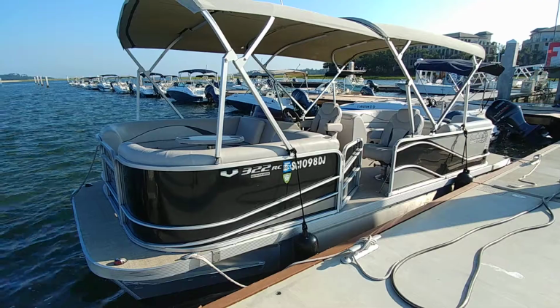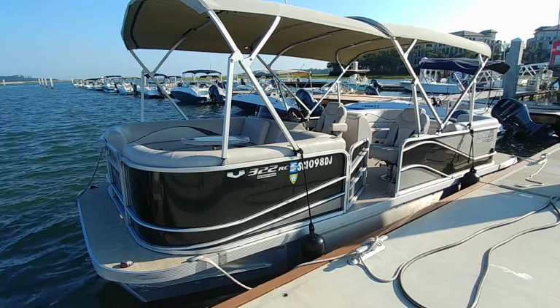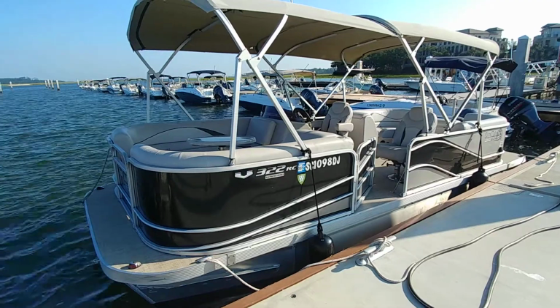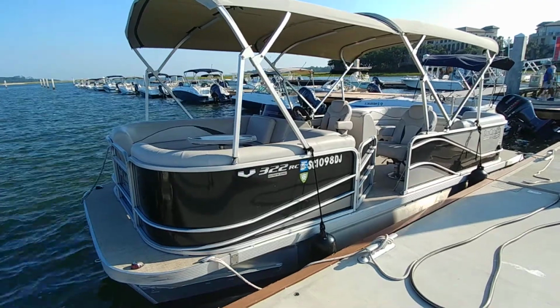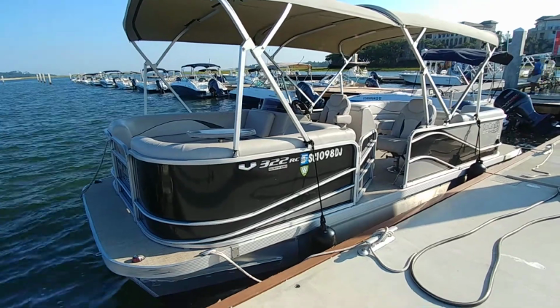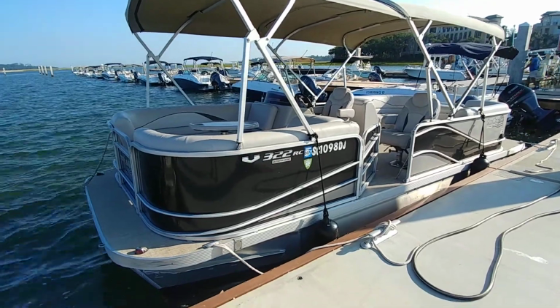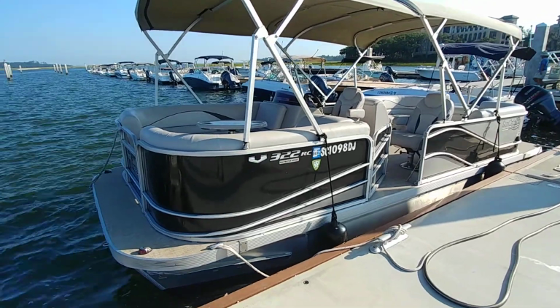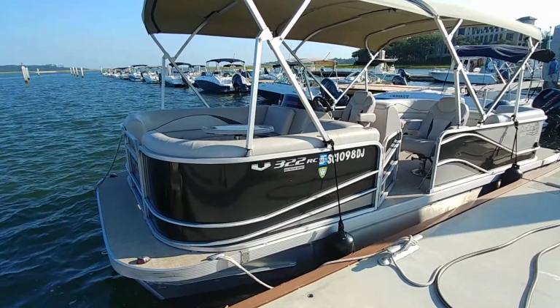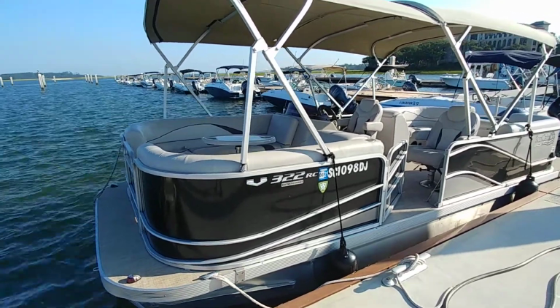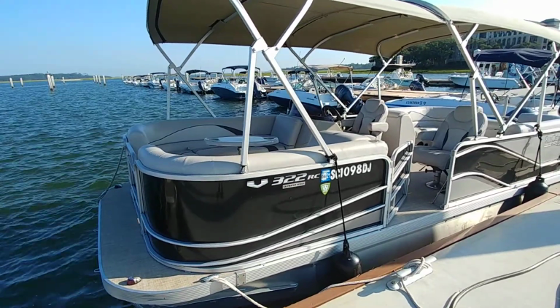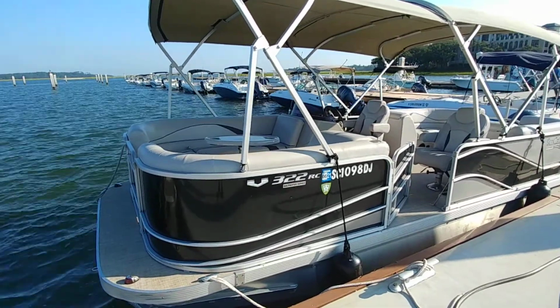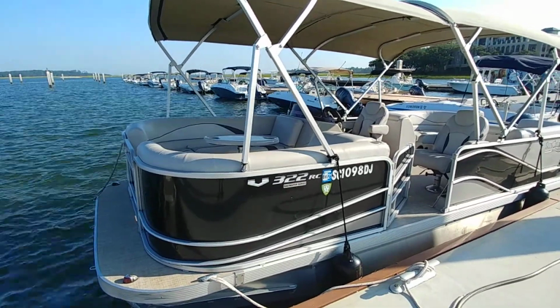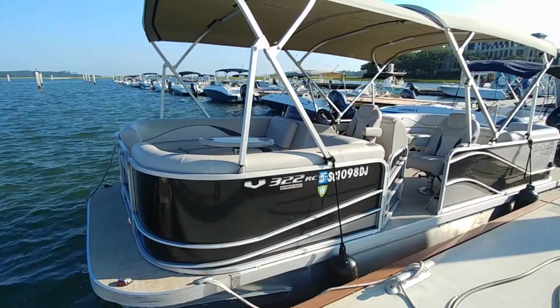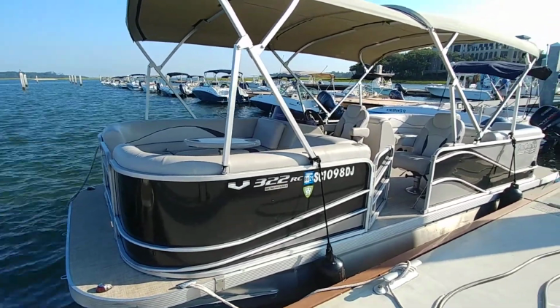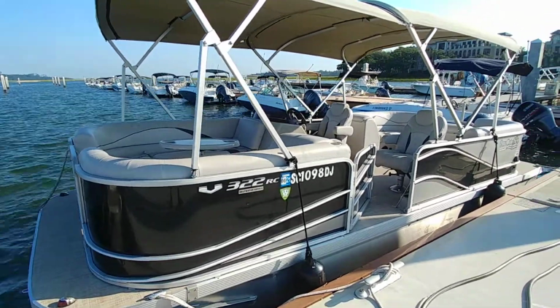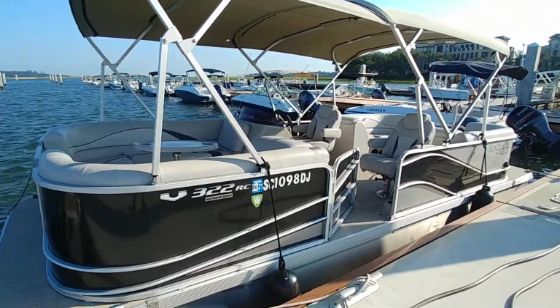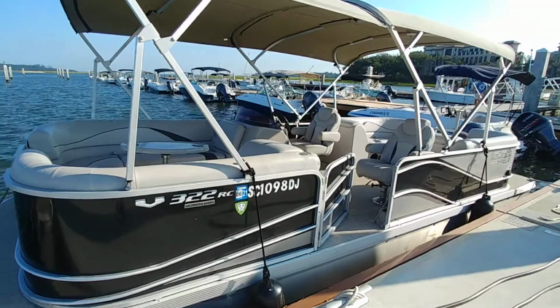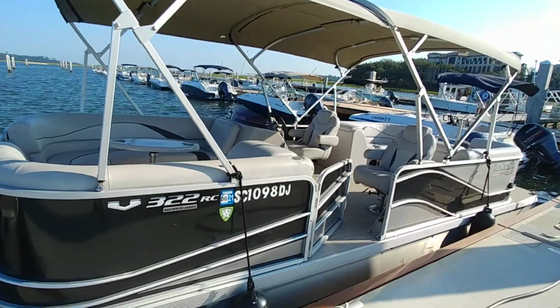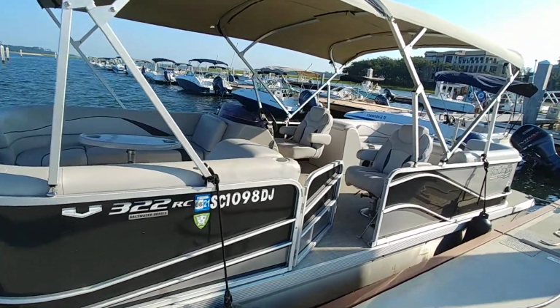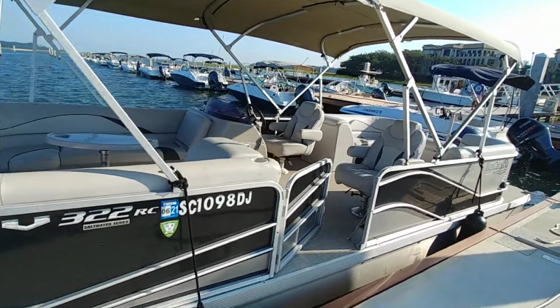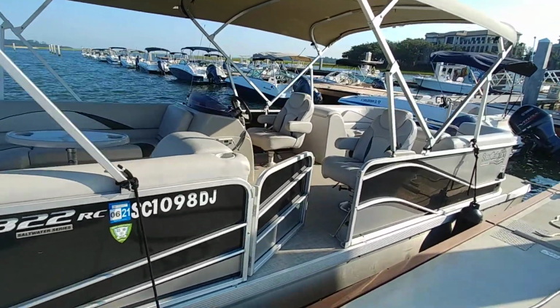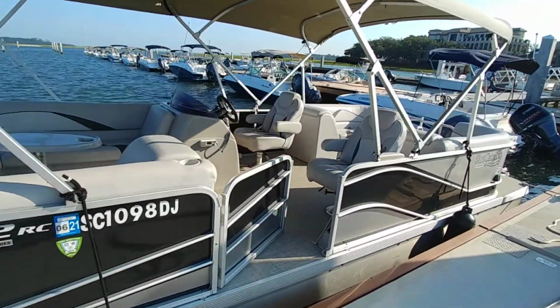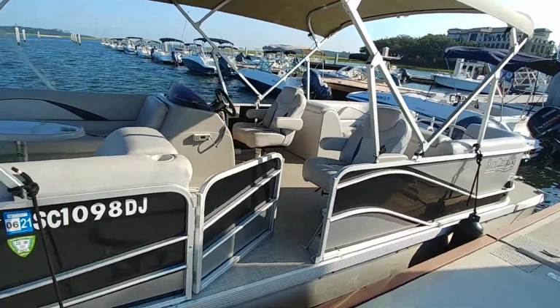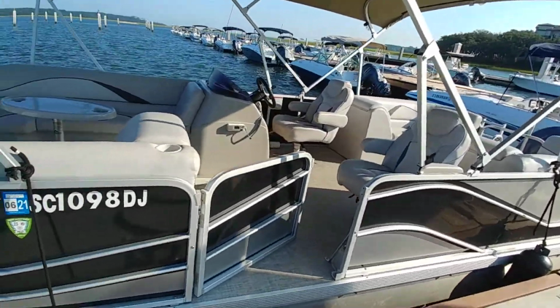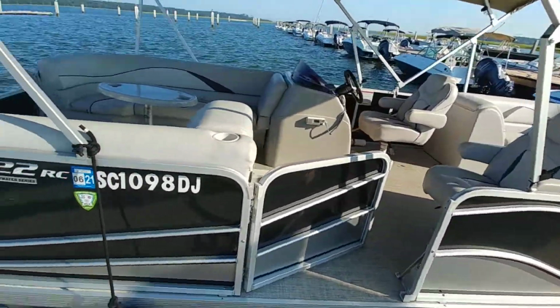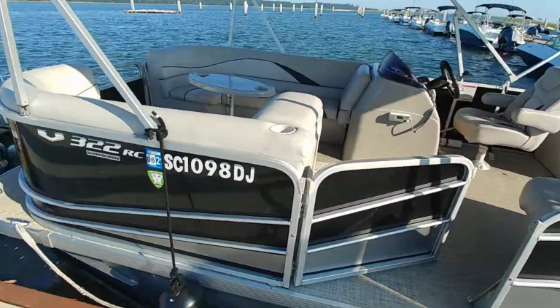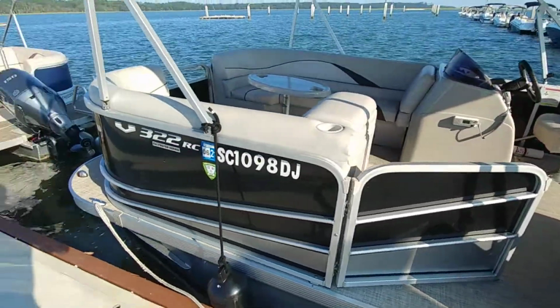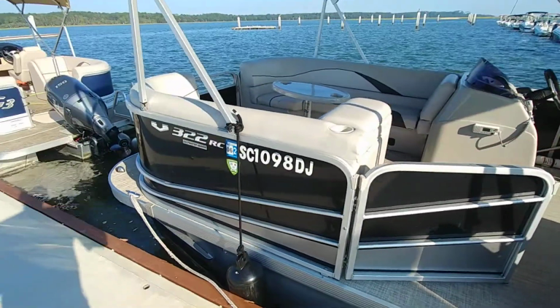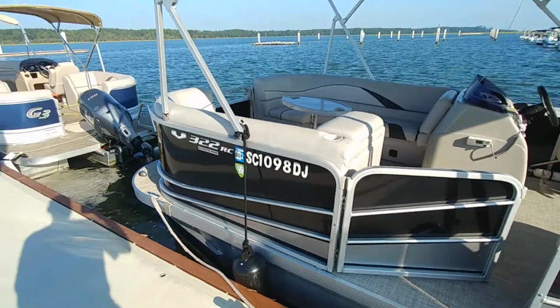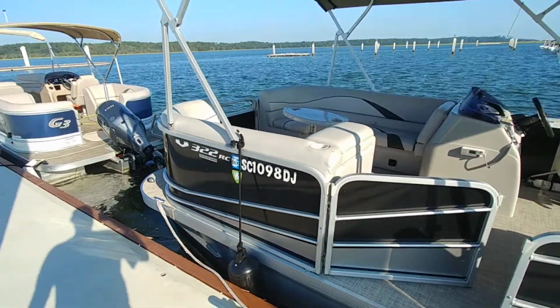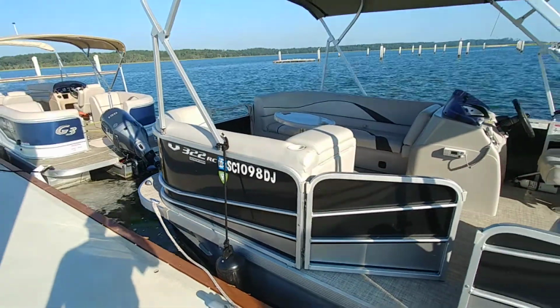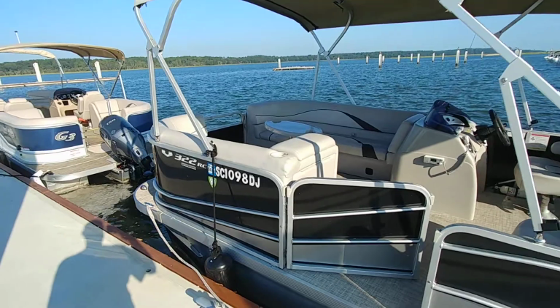Hey guys, Rob Art here. I'm always at HotWater.com. Still down here at the Freedom Boat Club — last boat, last listing out of the 21.